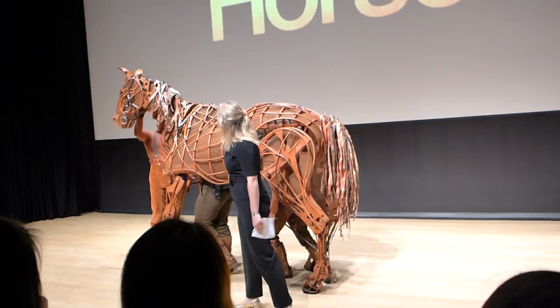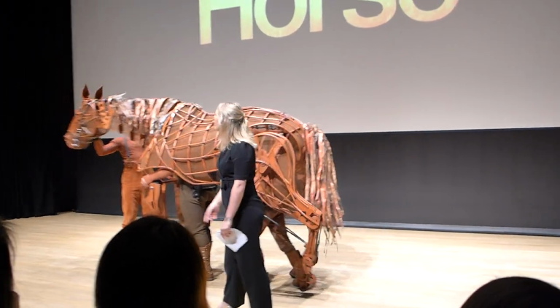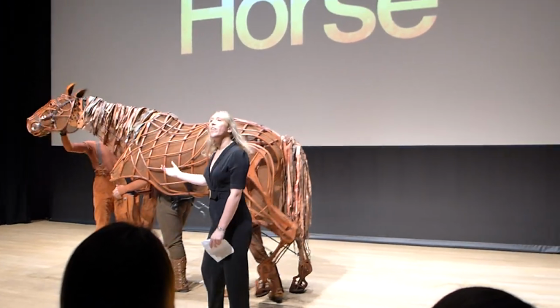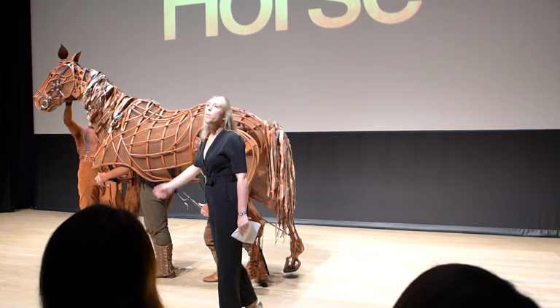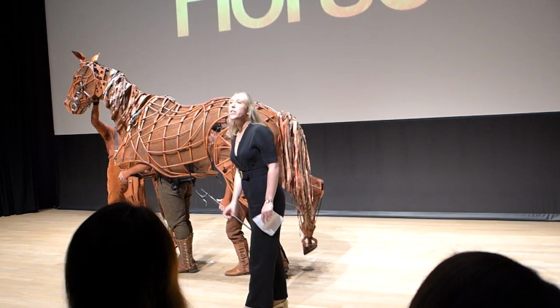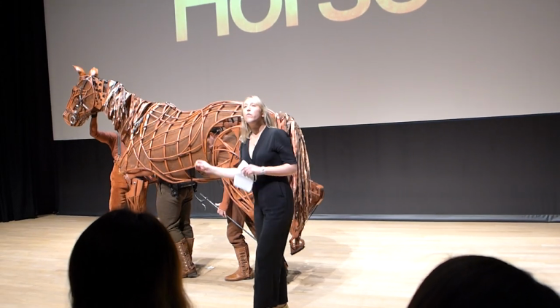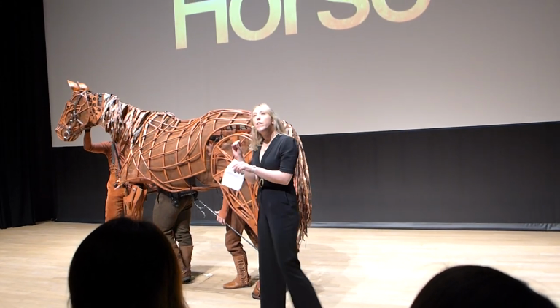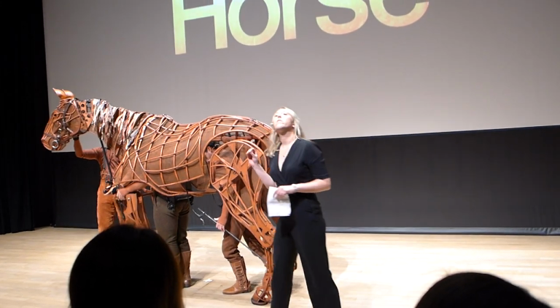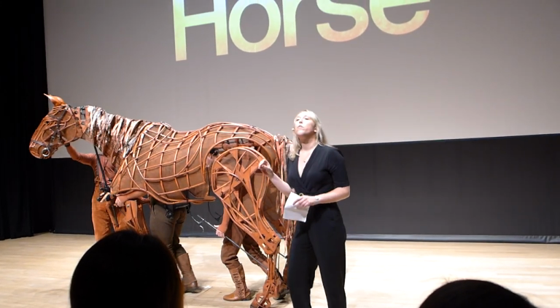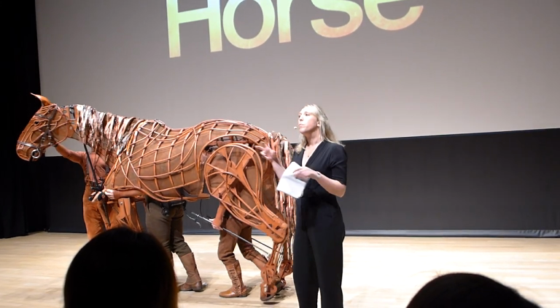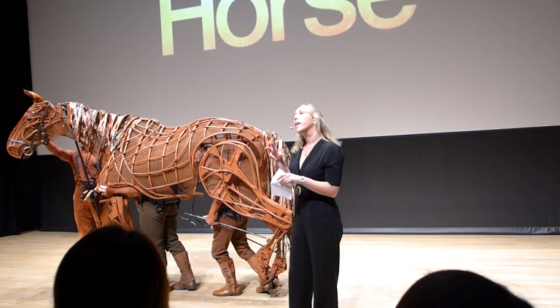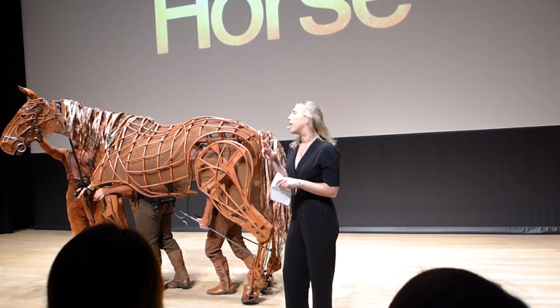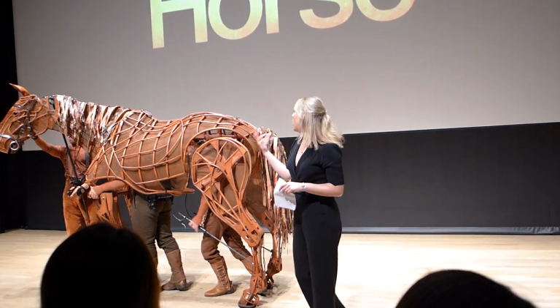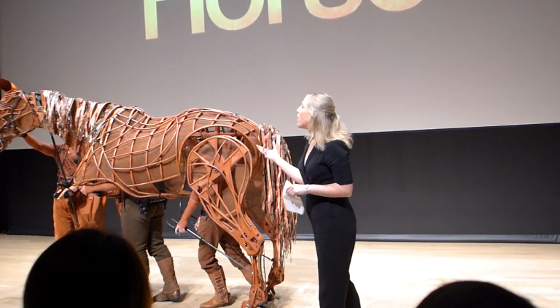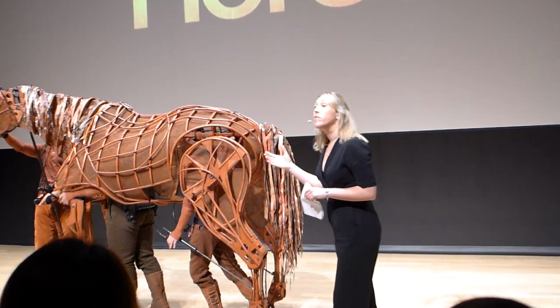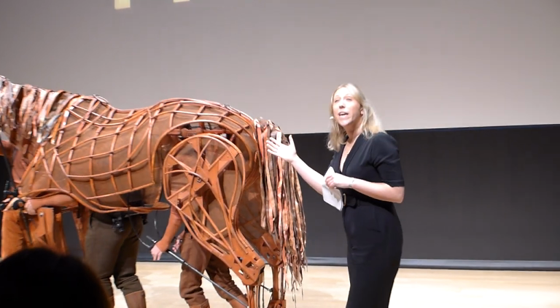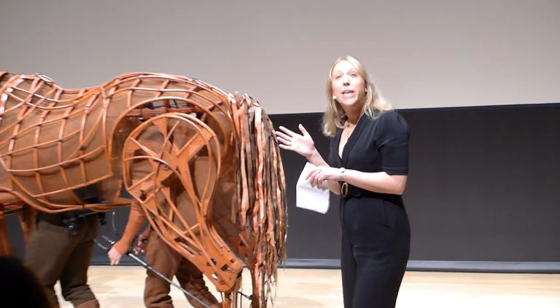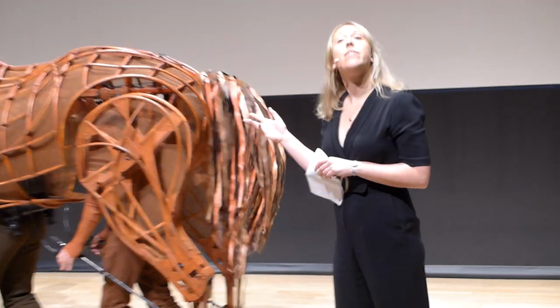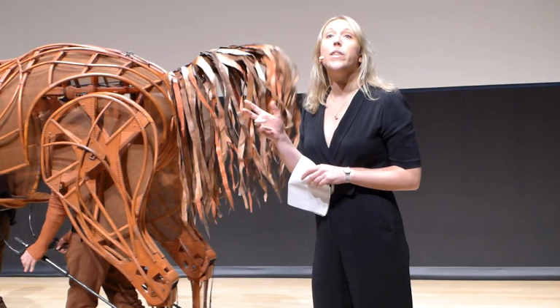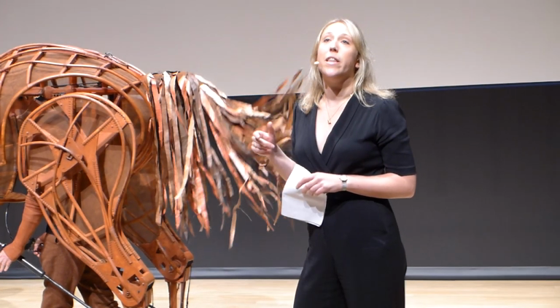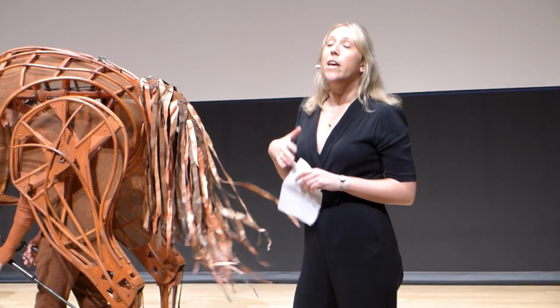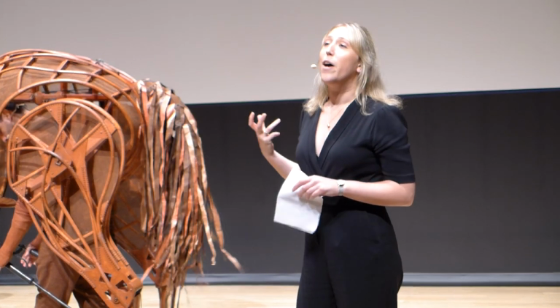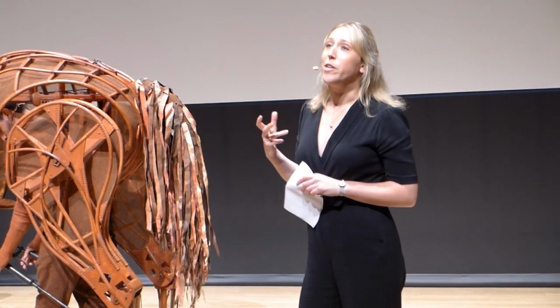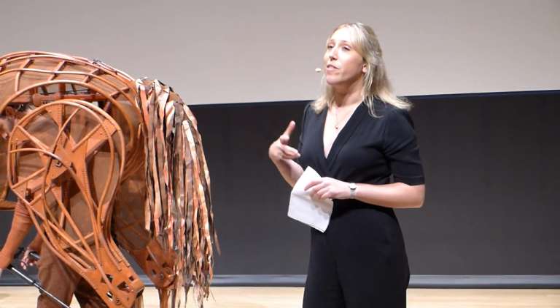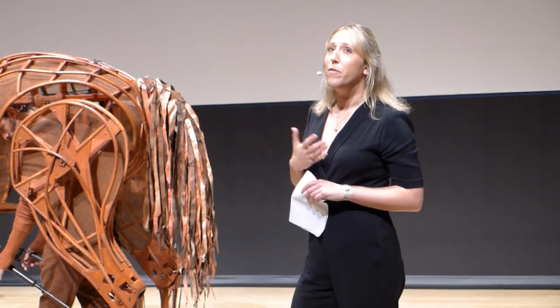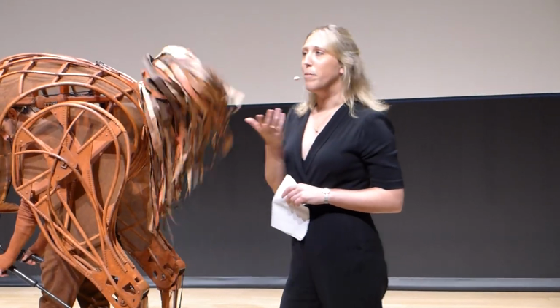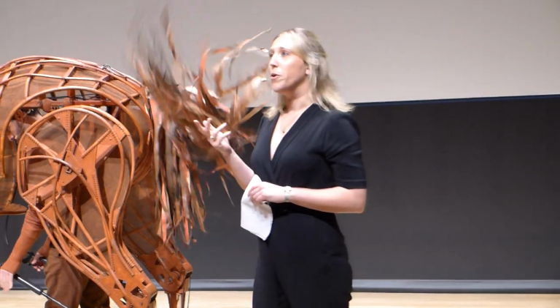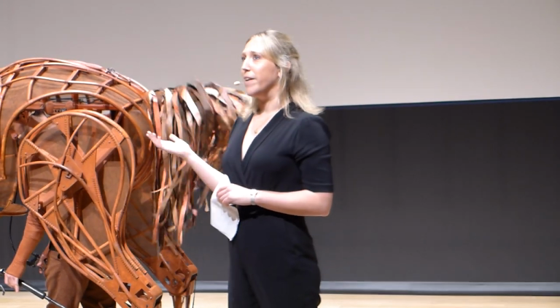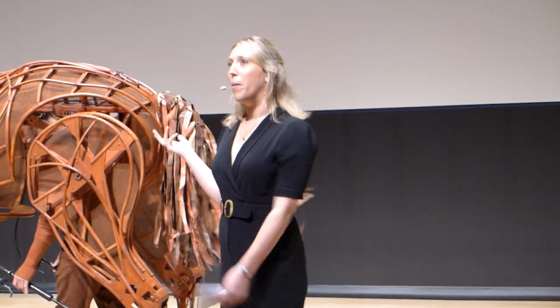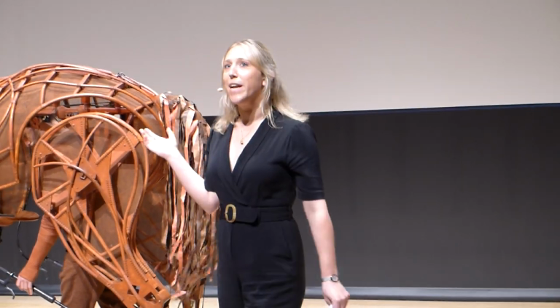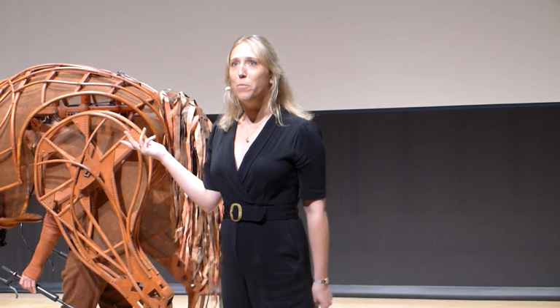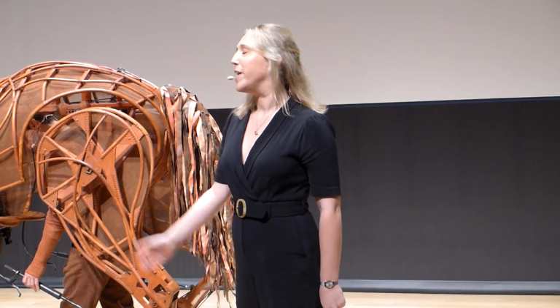It's the combination of all of these subtle movements put together, and when the puppeteers are working completely in sync with each other, that helps bring Joey to life. And I'm sure you agree, it's a pretty incredible feat.